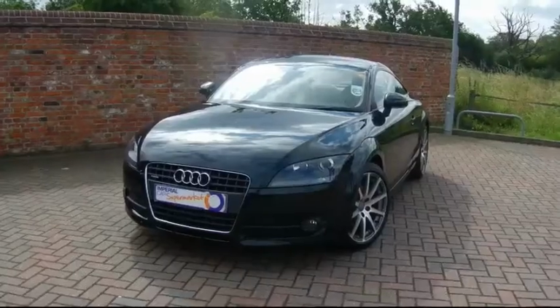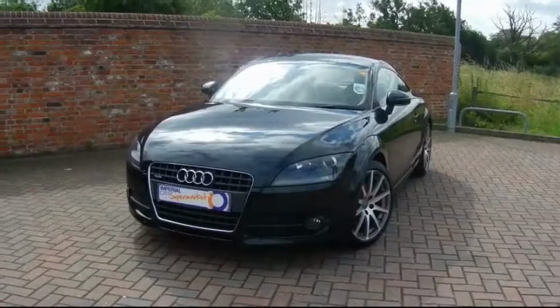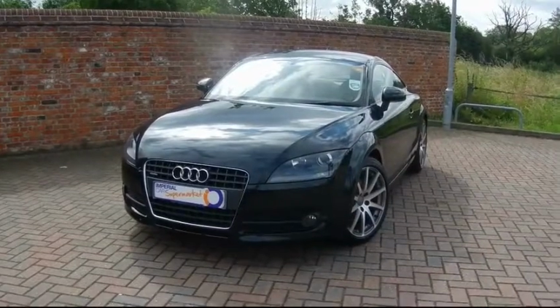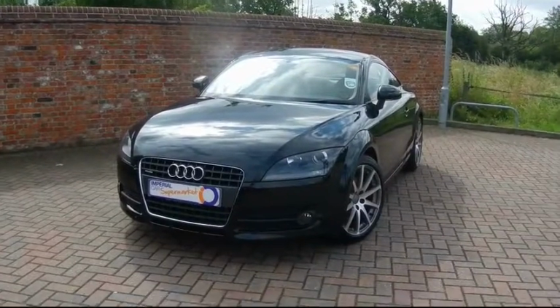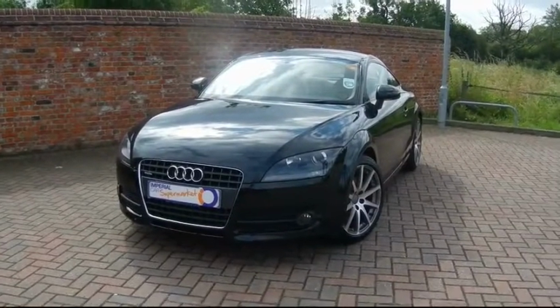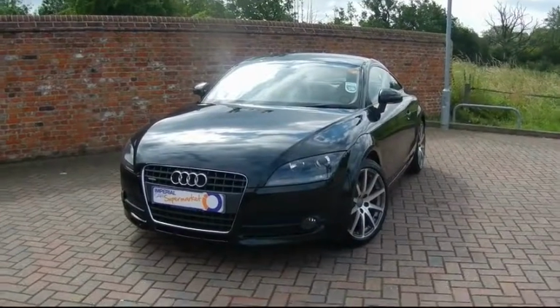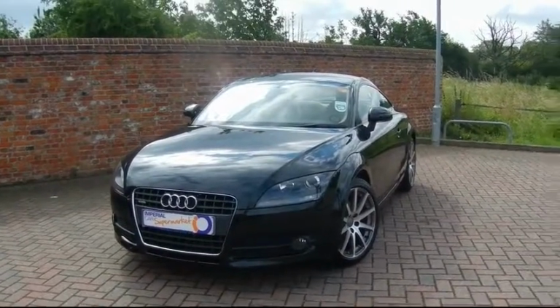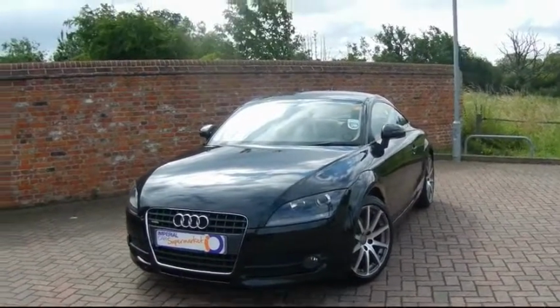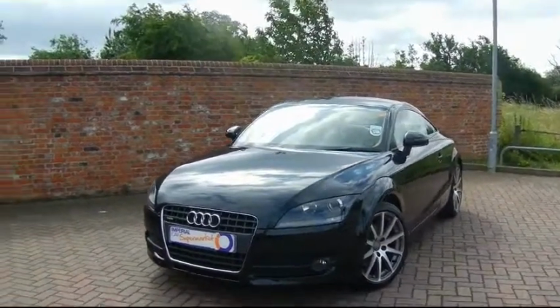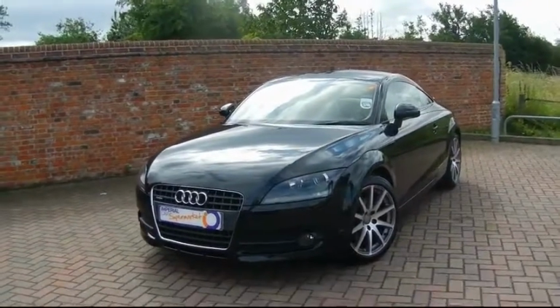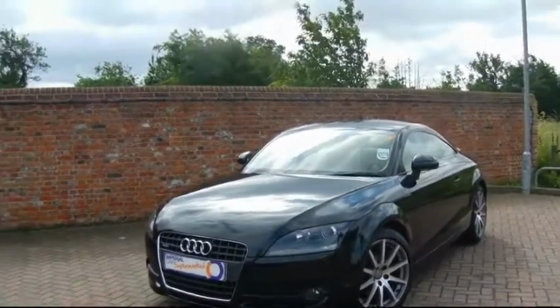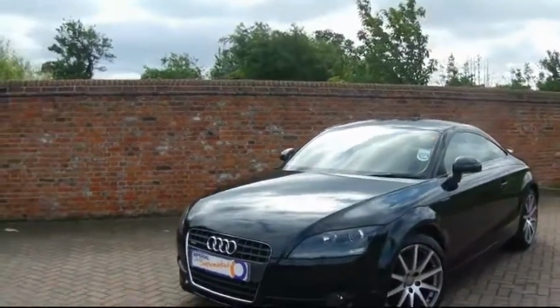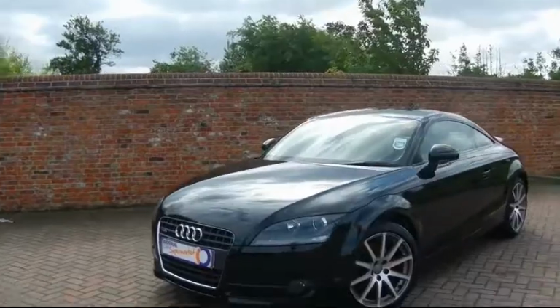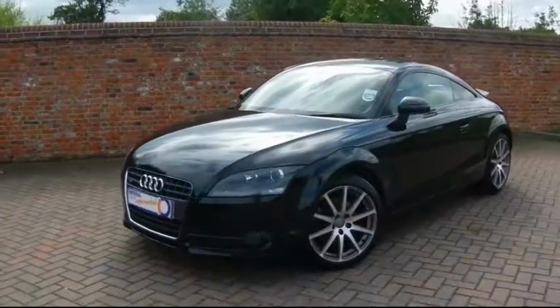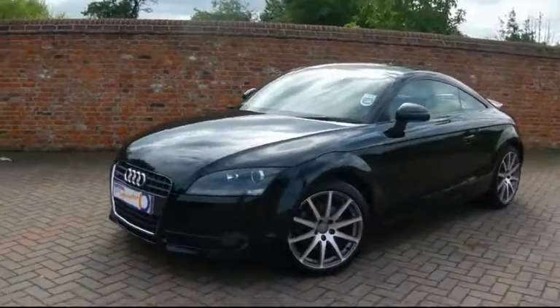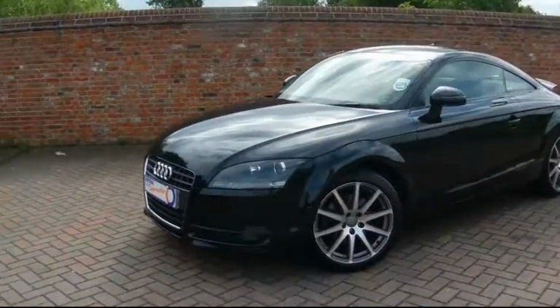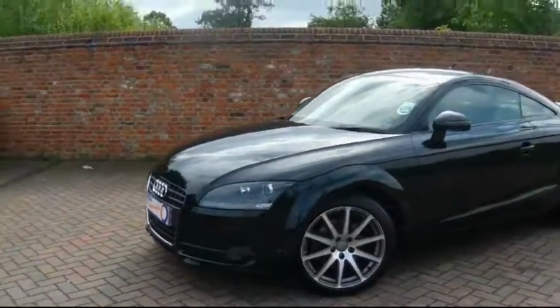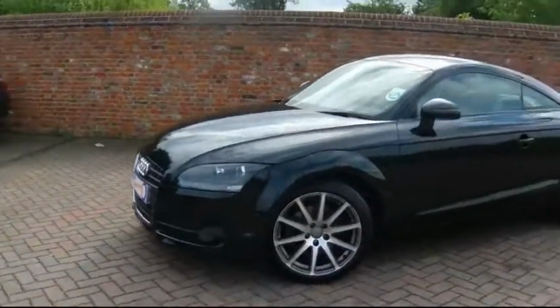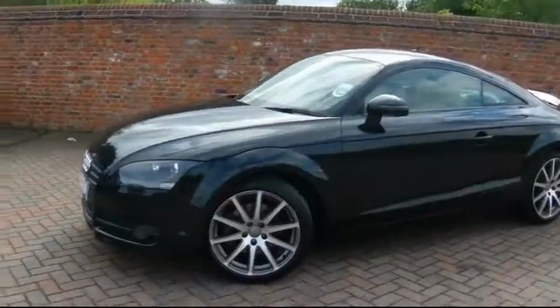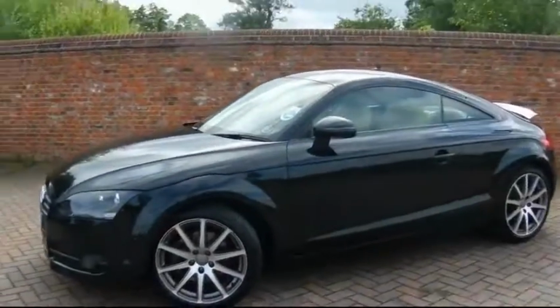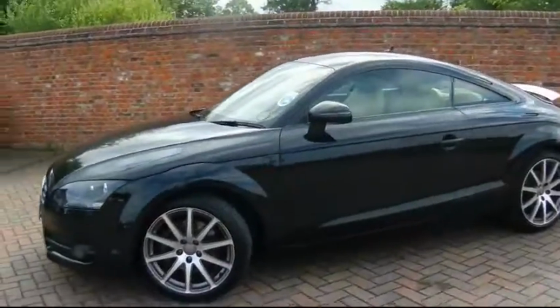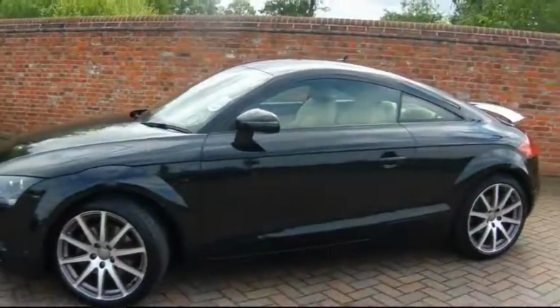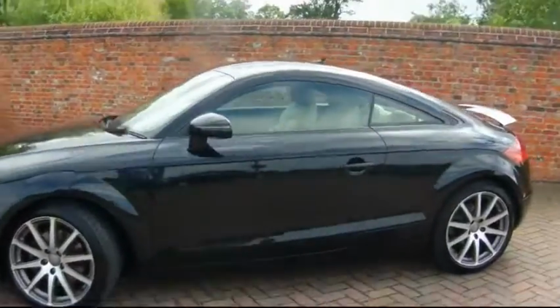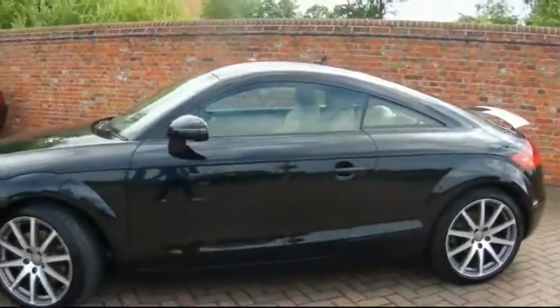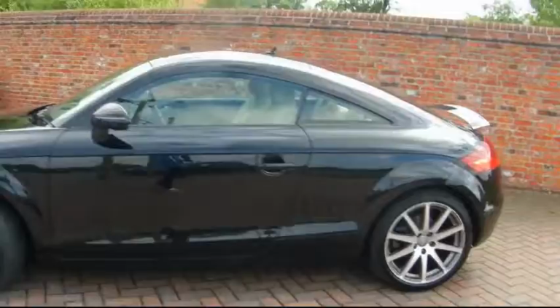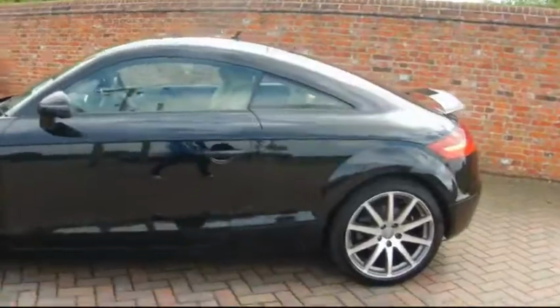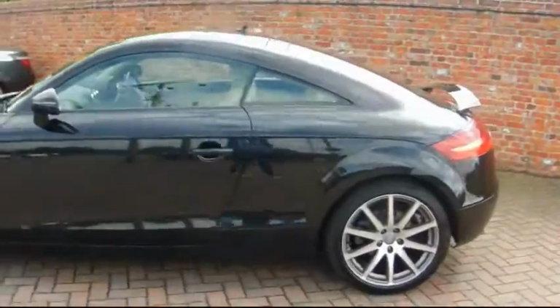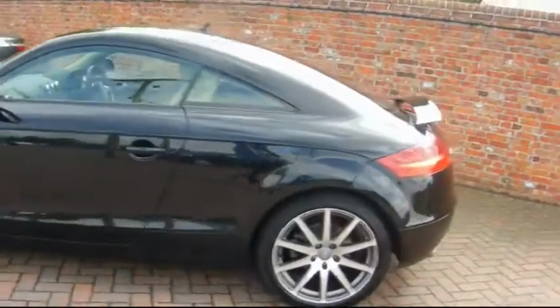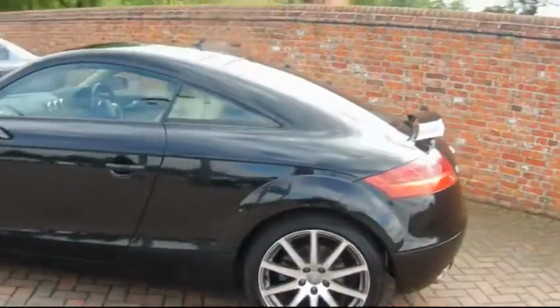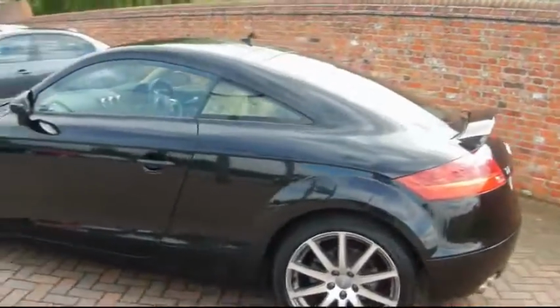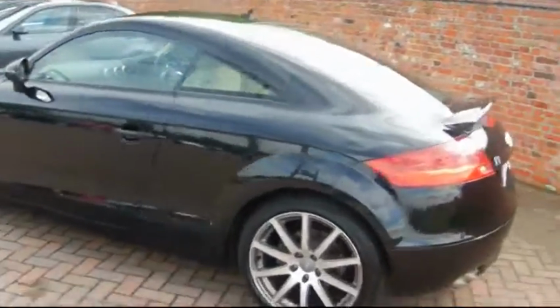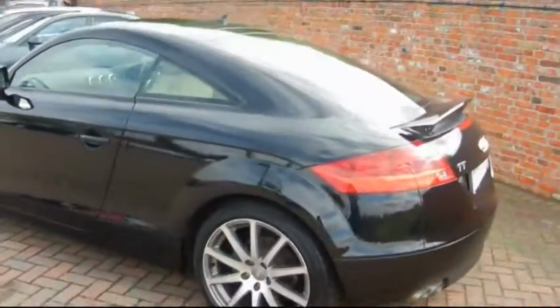Hello and welcome to Imperial Cars. Here we have the stunning Audi TT Coupe. As you can see it's finished in black. It's got a lovely set of 18-inch alloys on it. It's also got full cream leather interior.